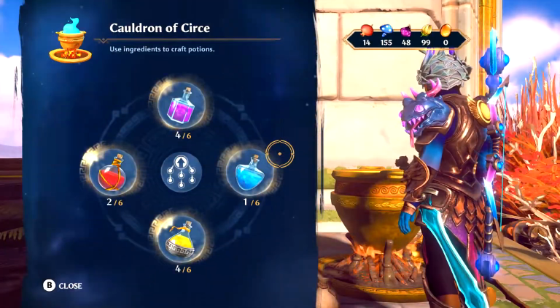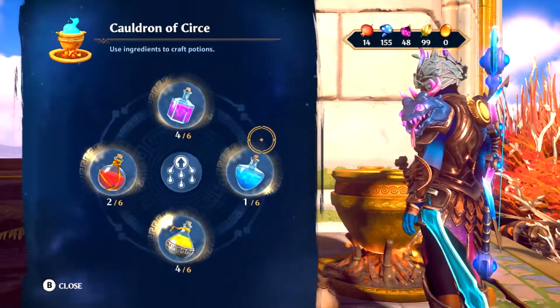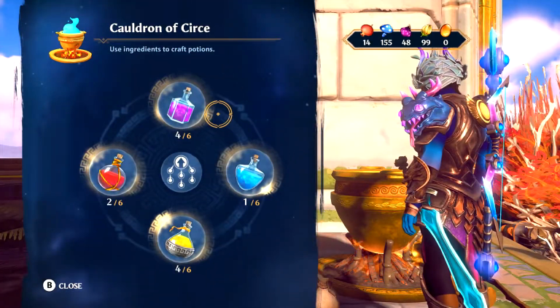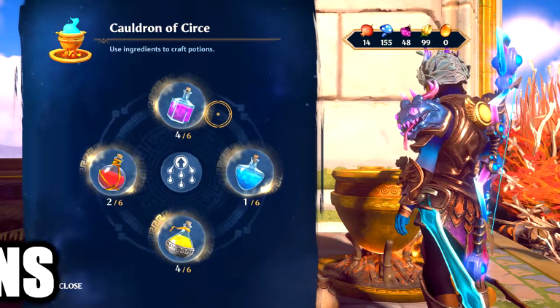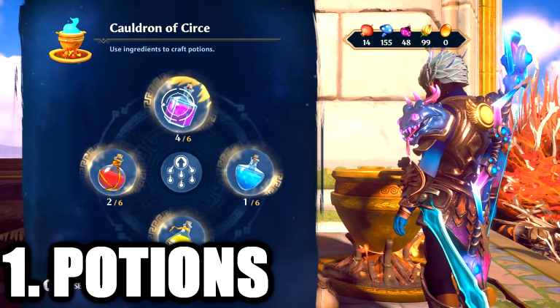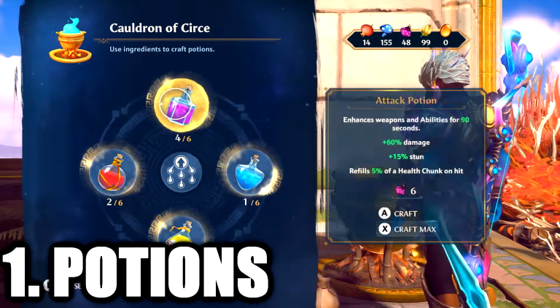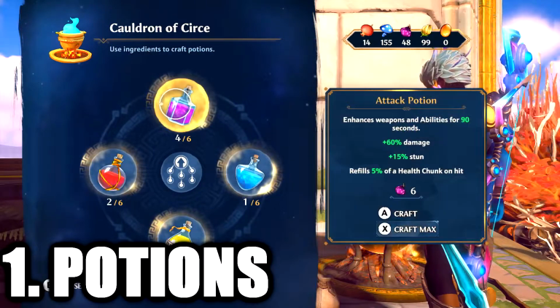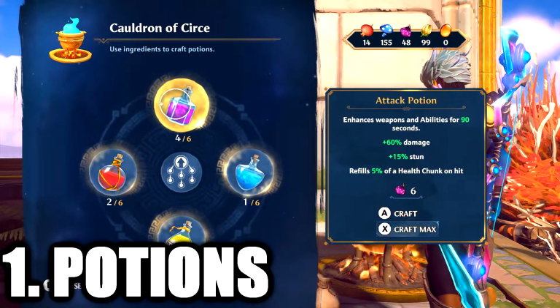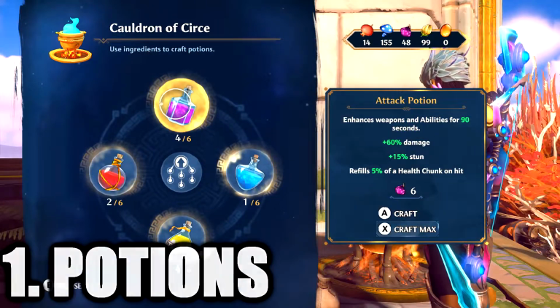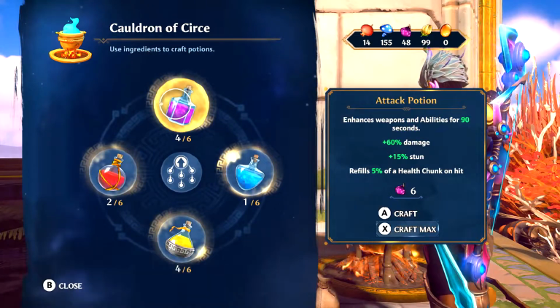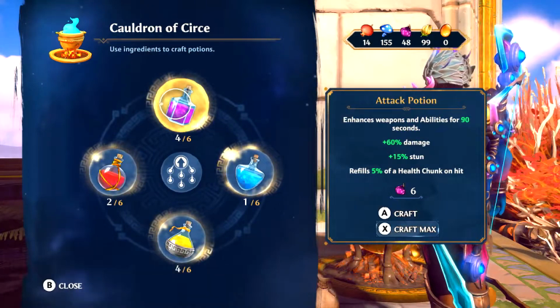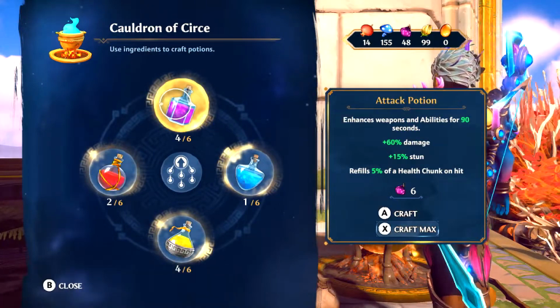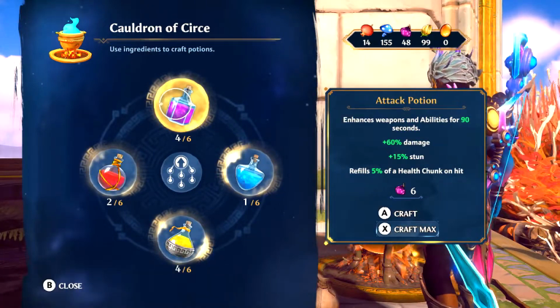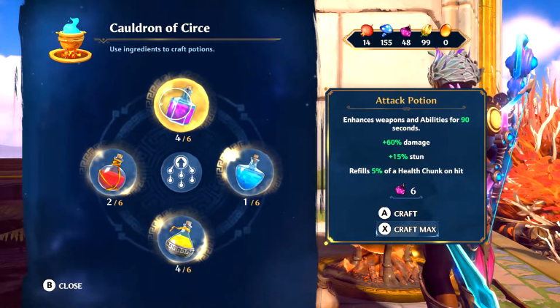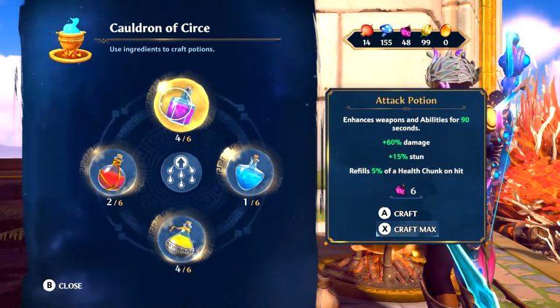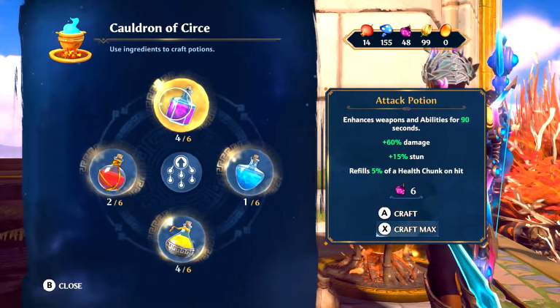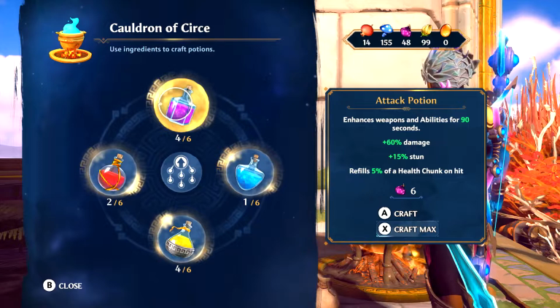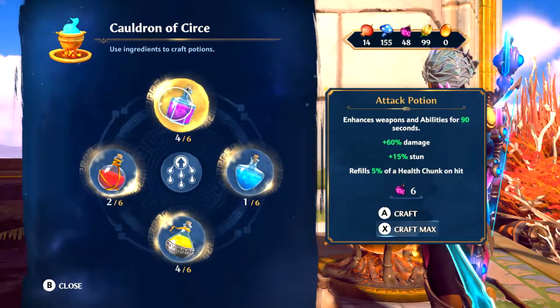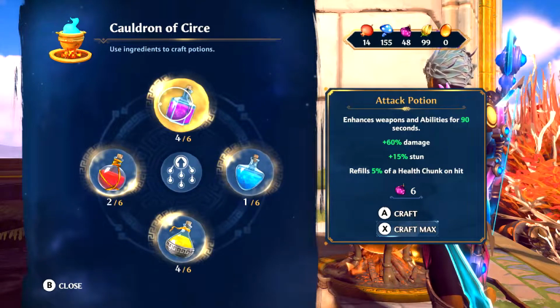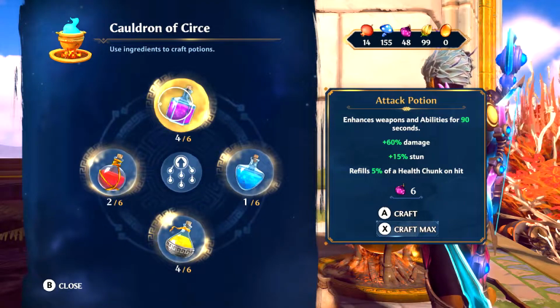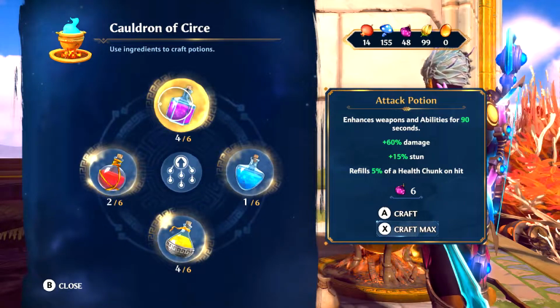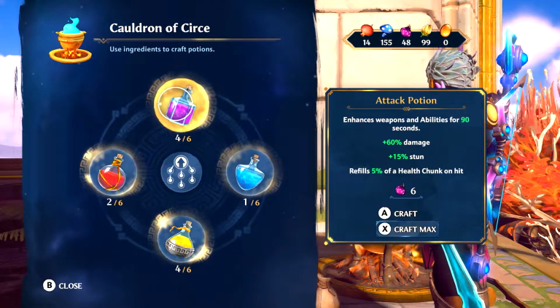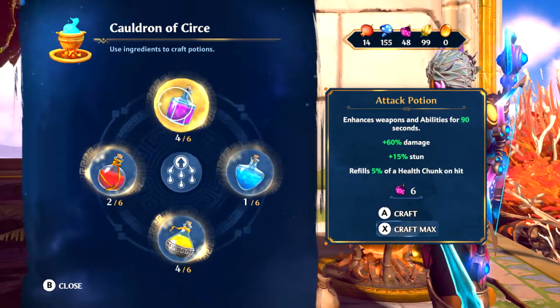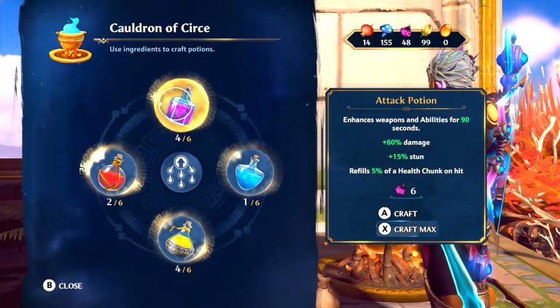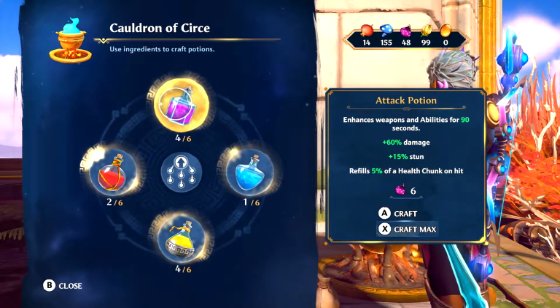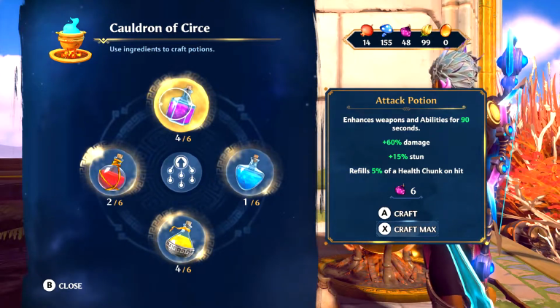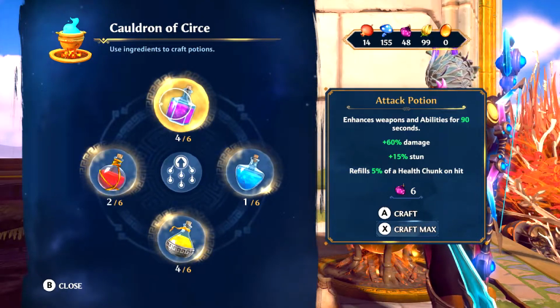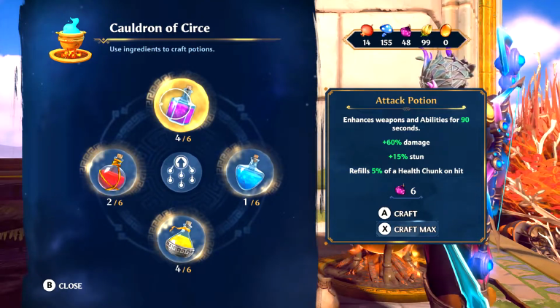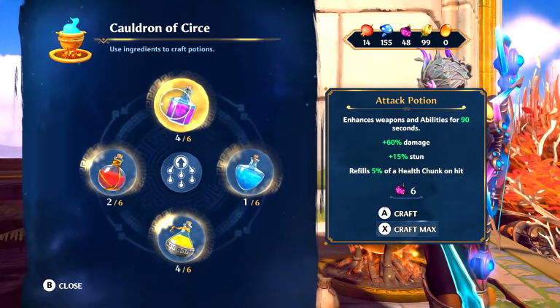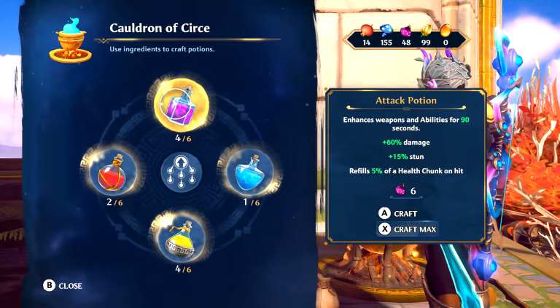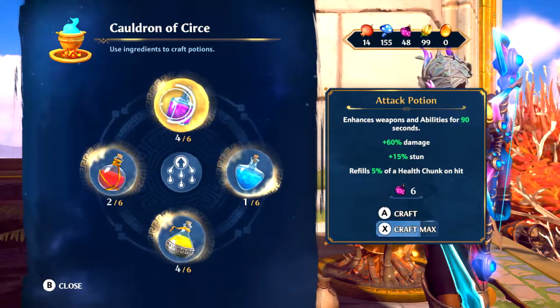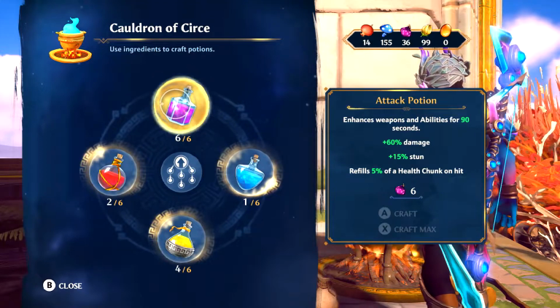First up, we have potions. If you're just having to skip over potions because they're for health and for stamina, let me just let you know that potions are very crucial to your success in this game, especially against tougher enemies.